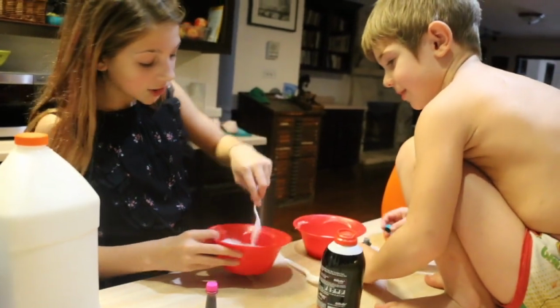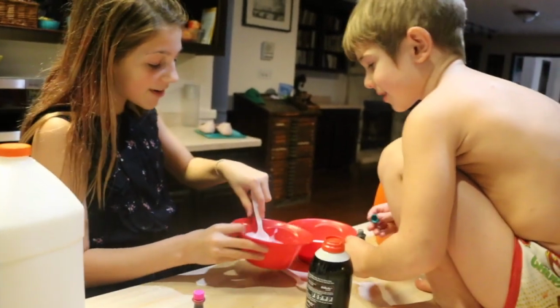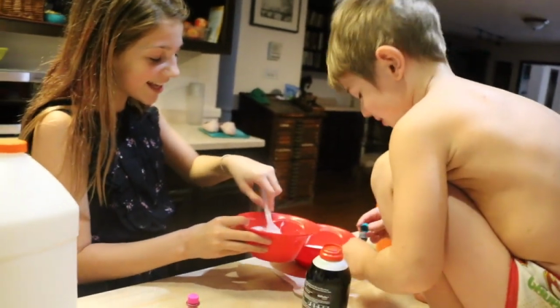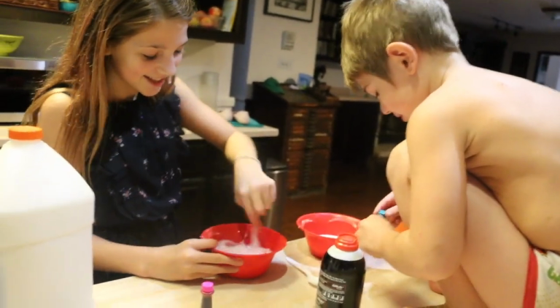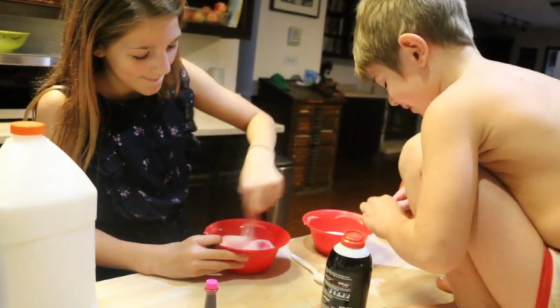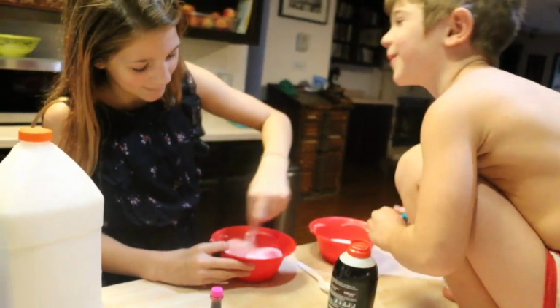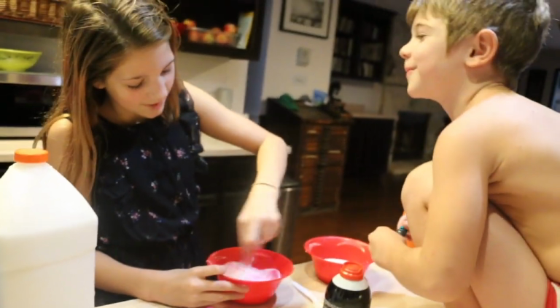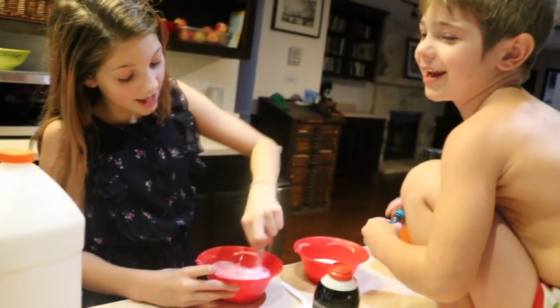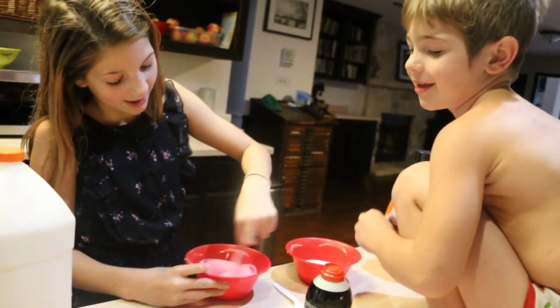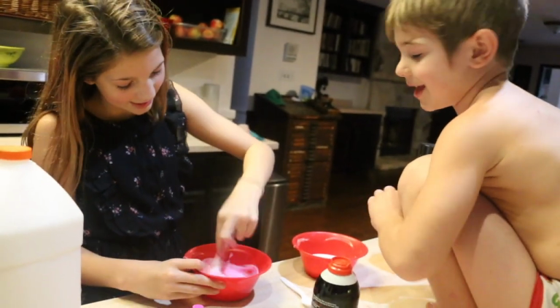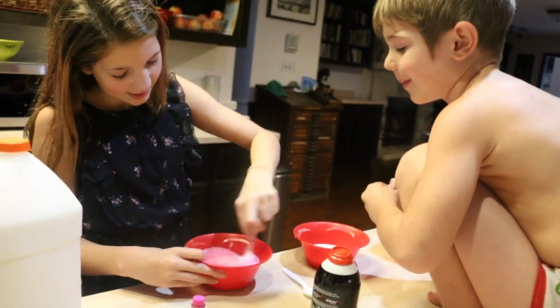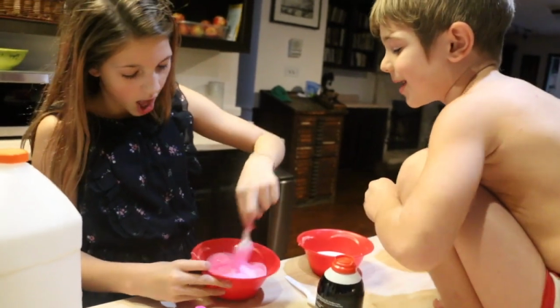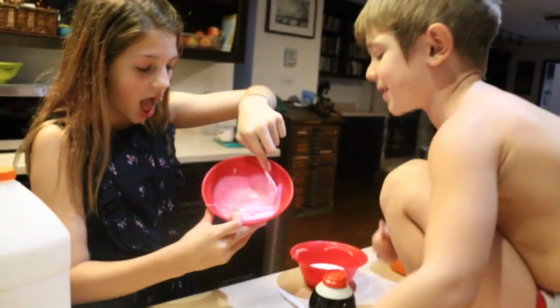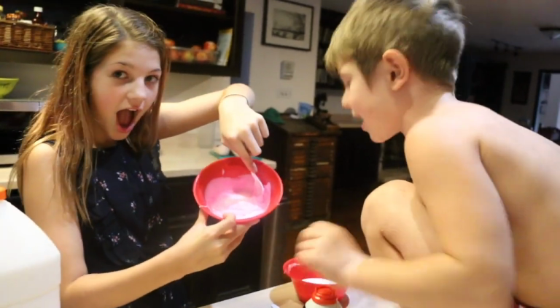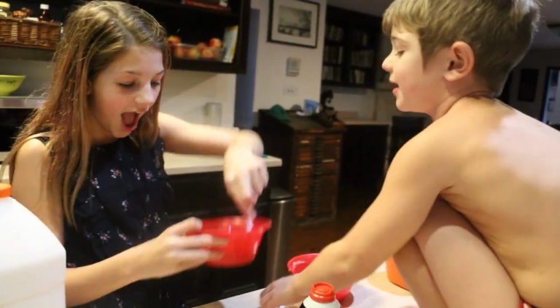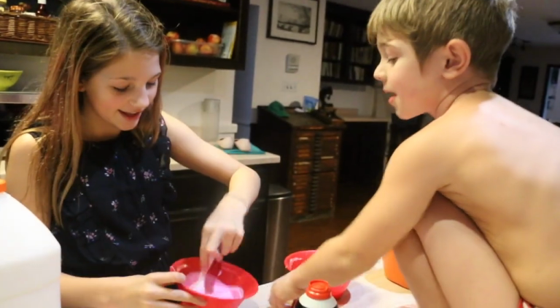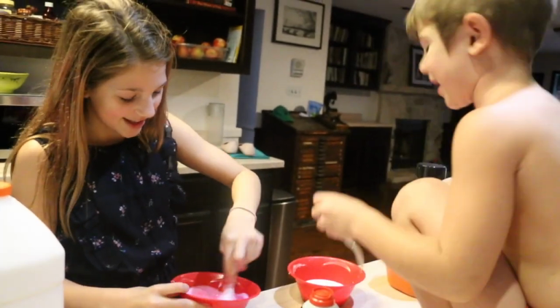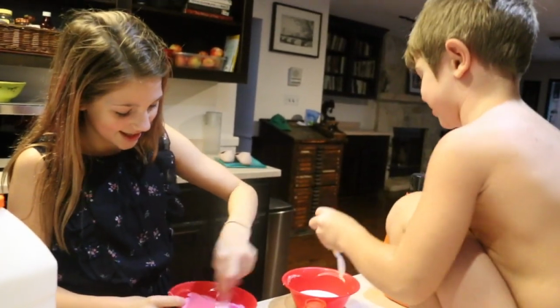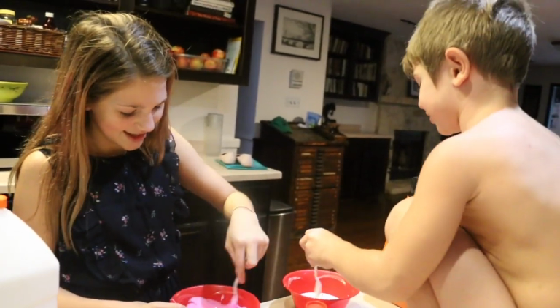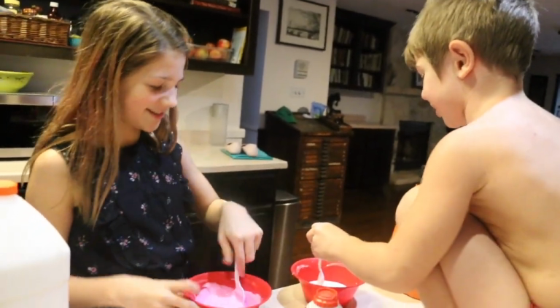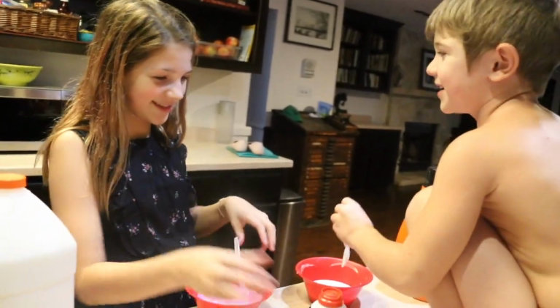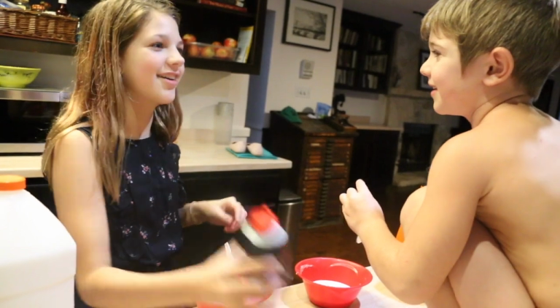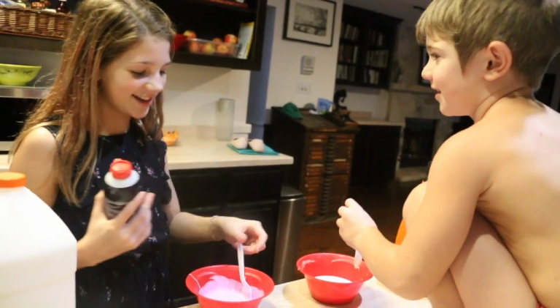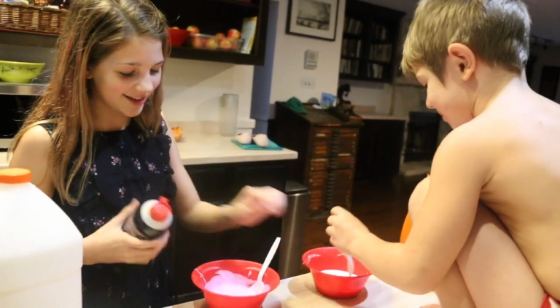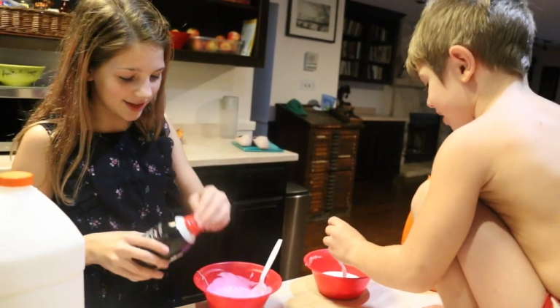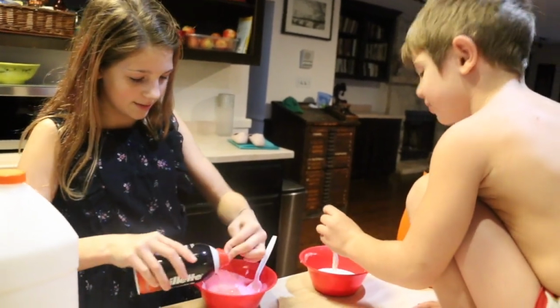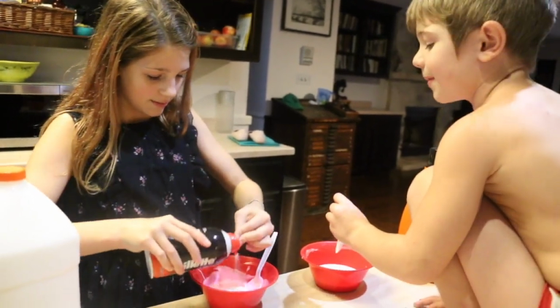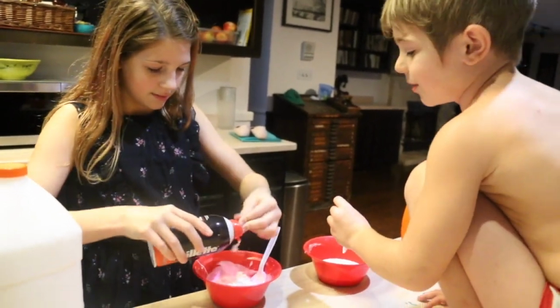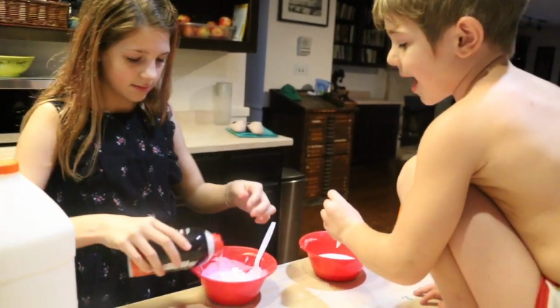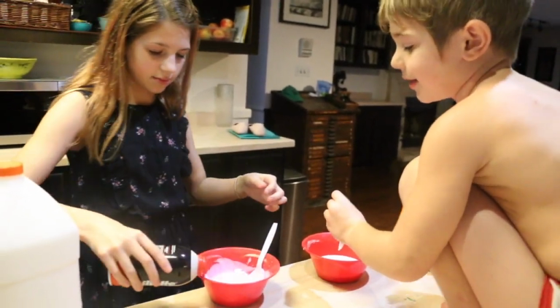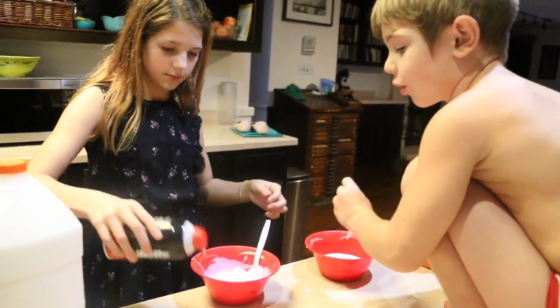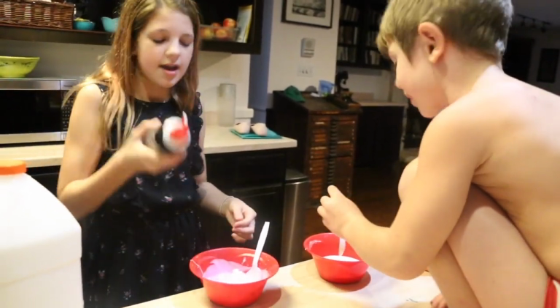Look how pretty that is! Wait, Annie, remember when I was eating — adding red and I was actually turning pink? That was silly. You told me to add more red.